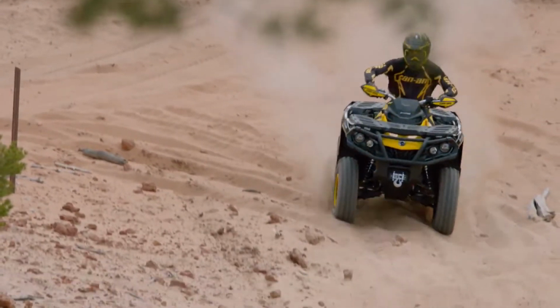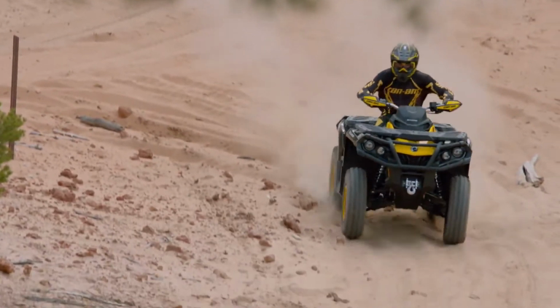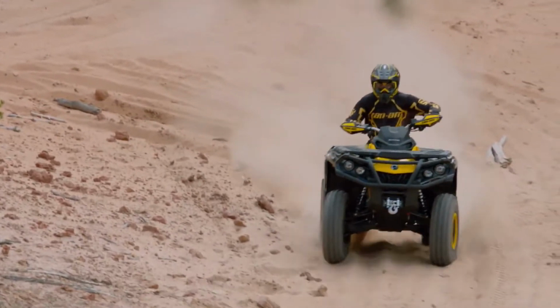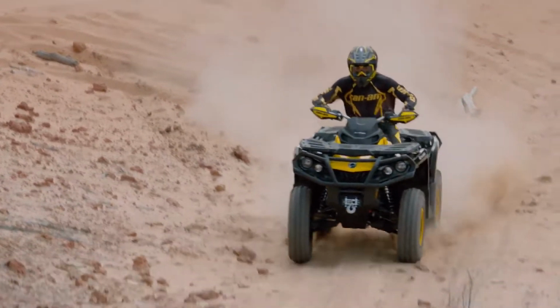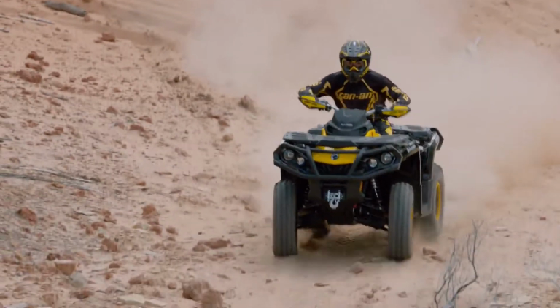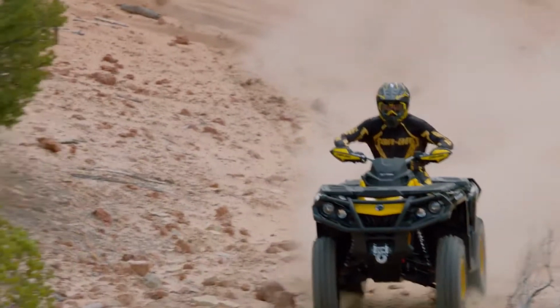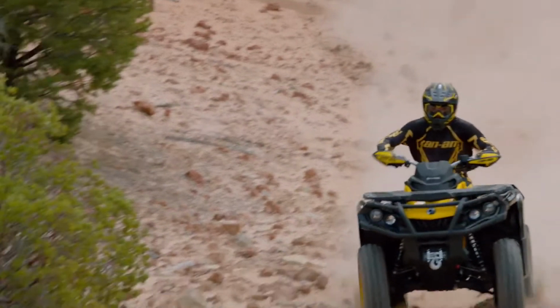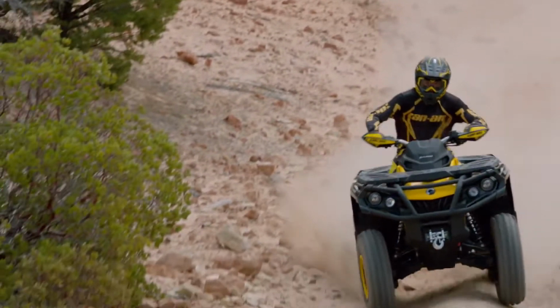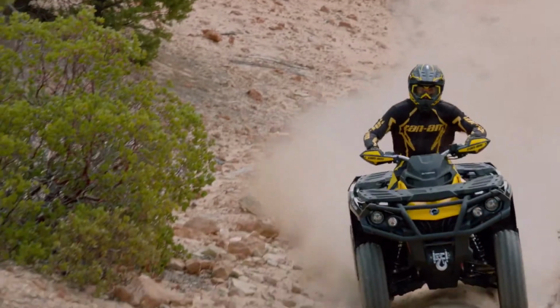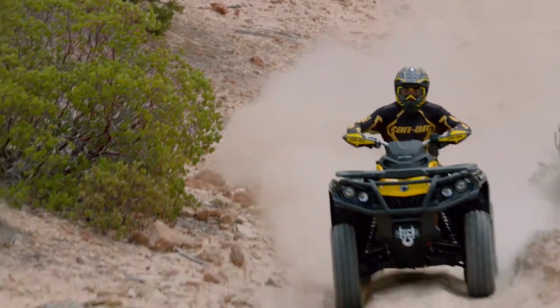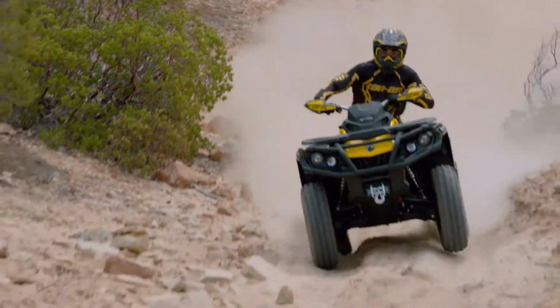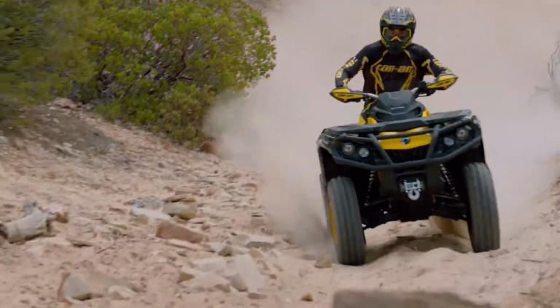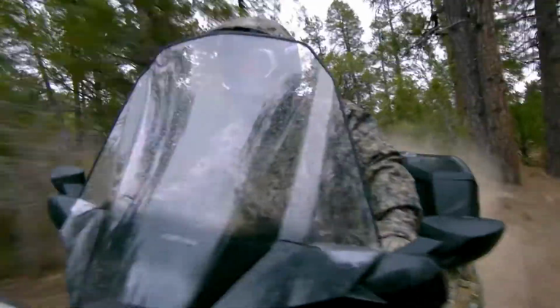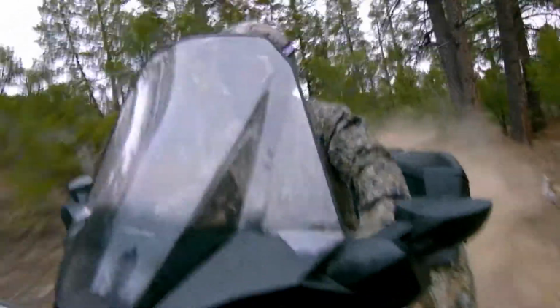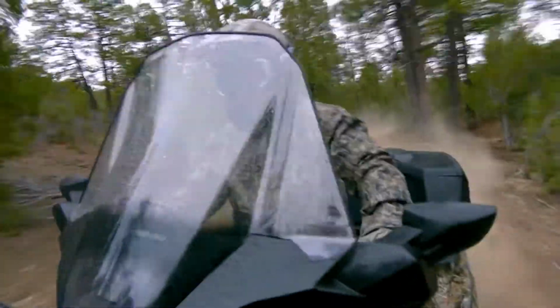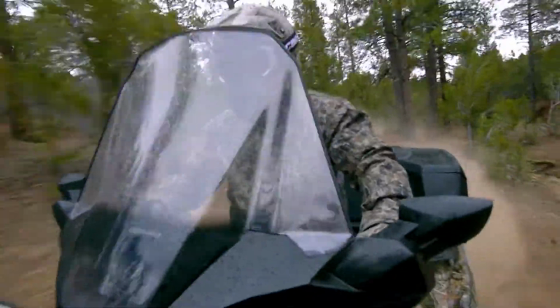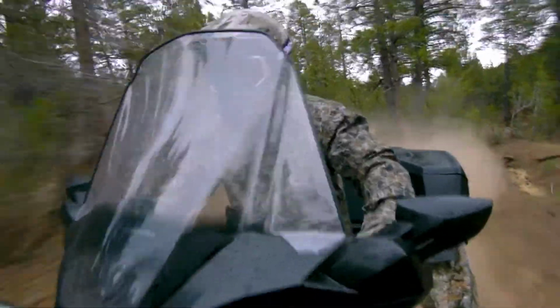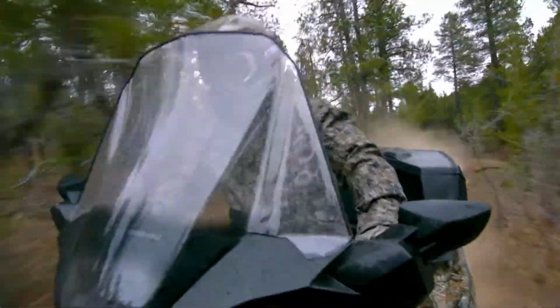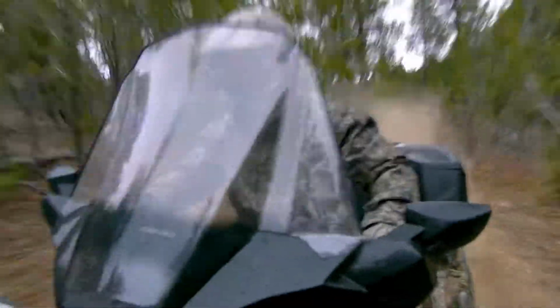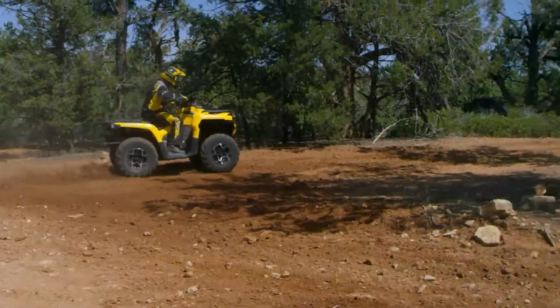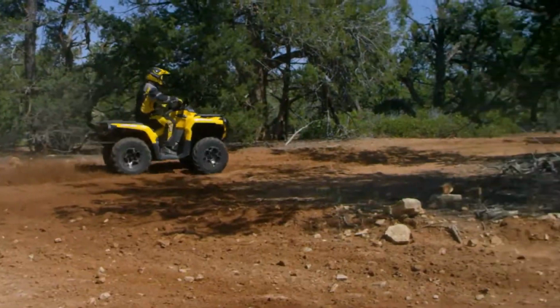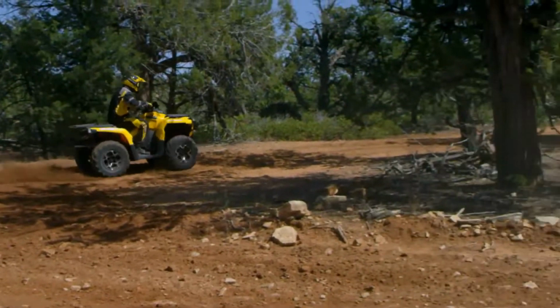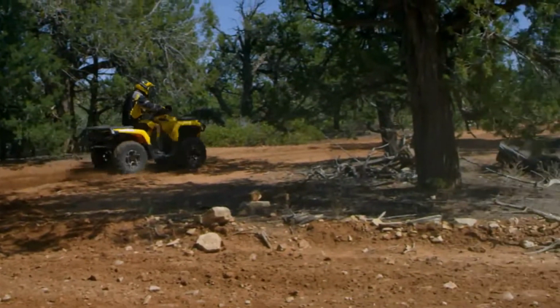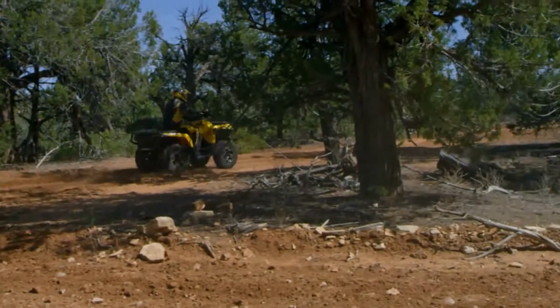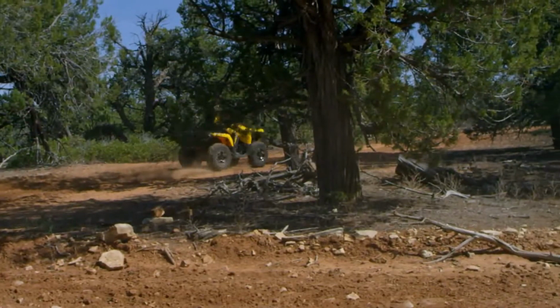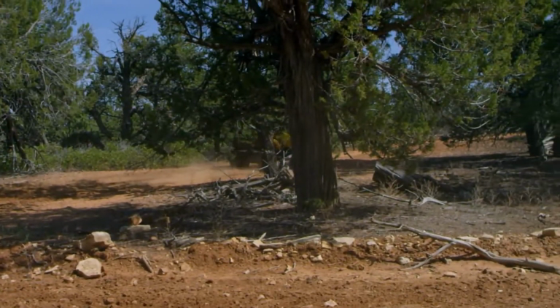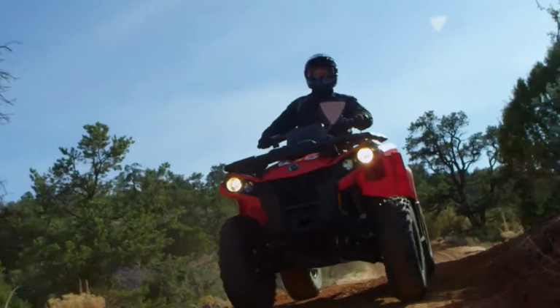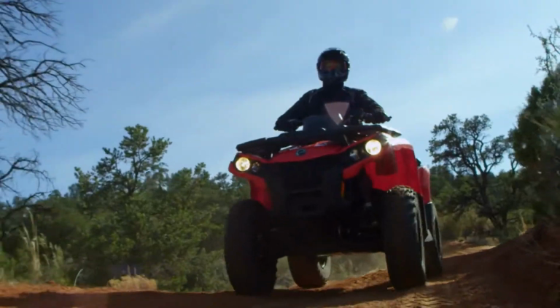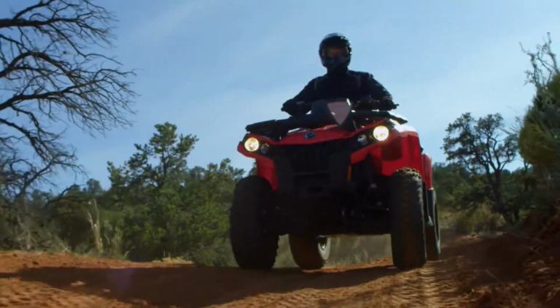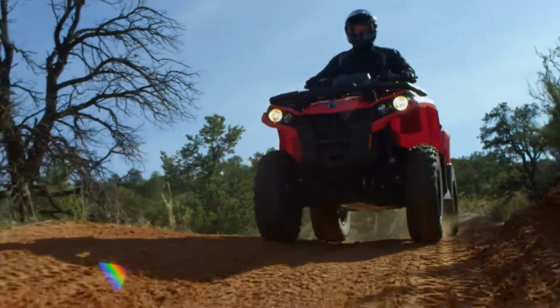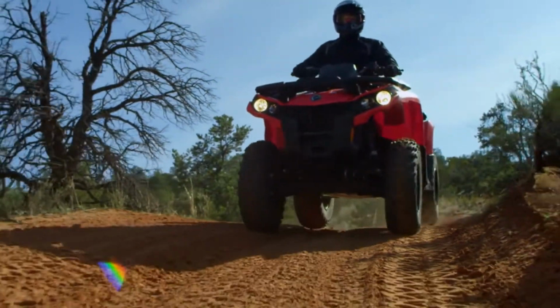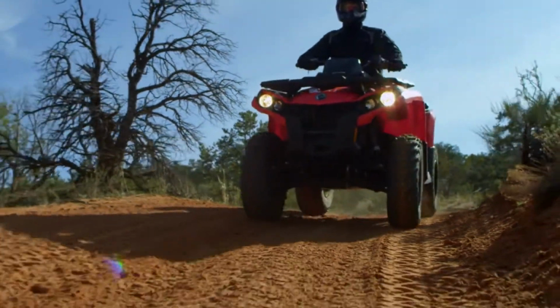The result is a no-compromise ride that's thrilling, precise, and more comfortable. These stunningly designed Can-Am Outlanders also offer a greater level of comfort and capability.